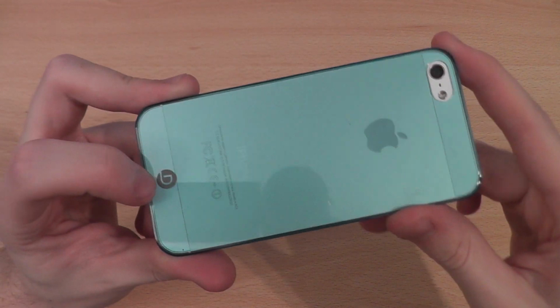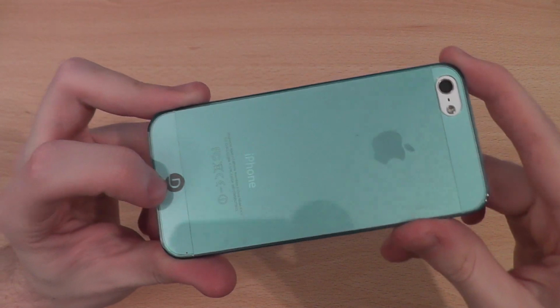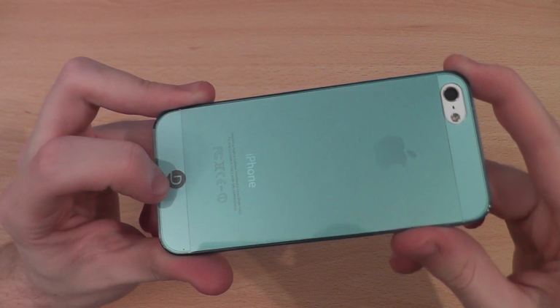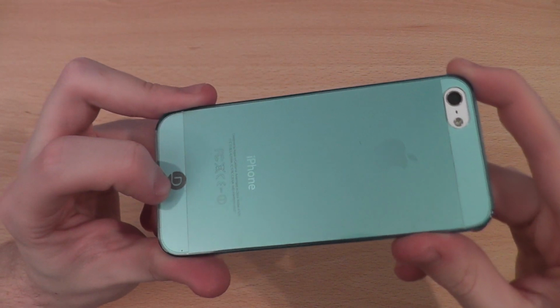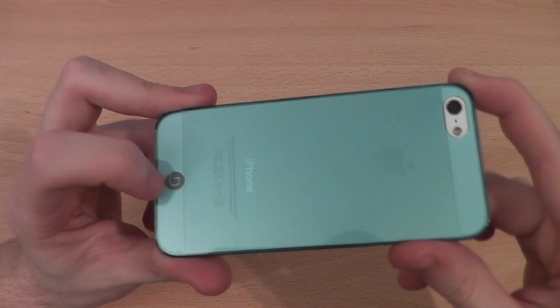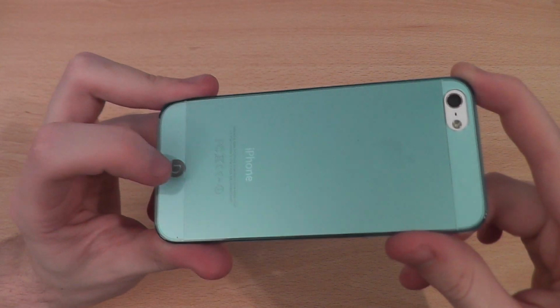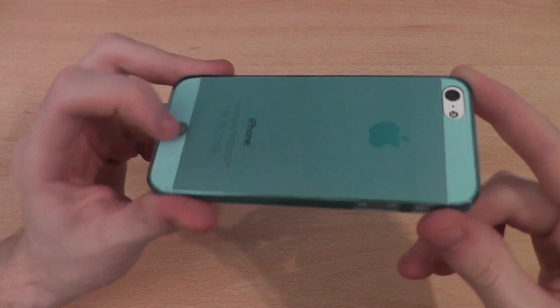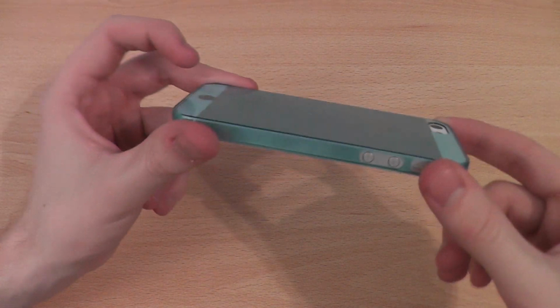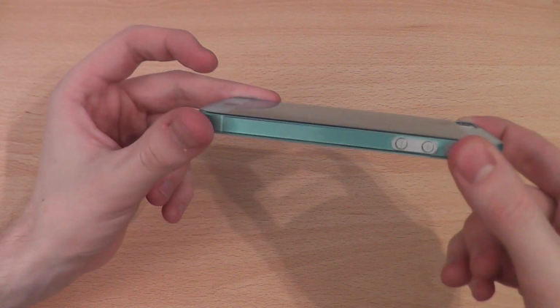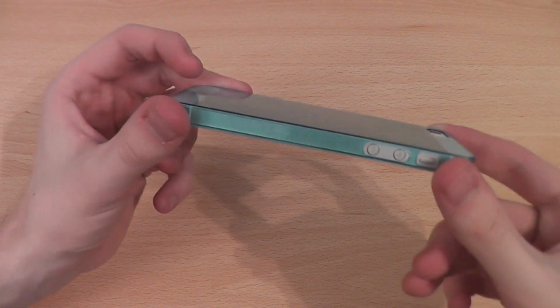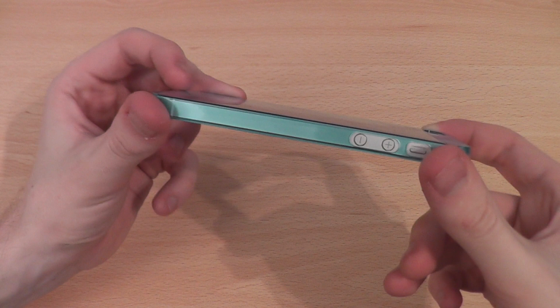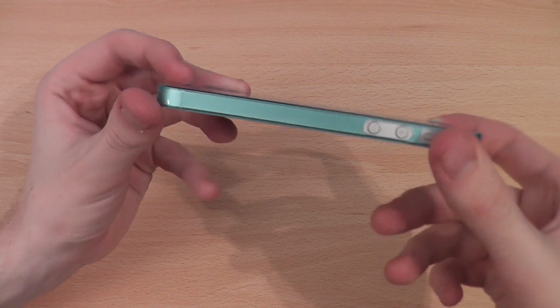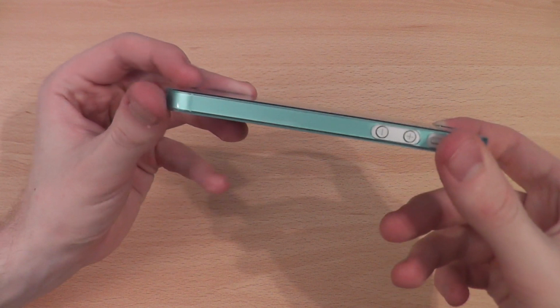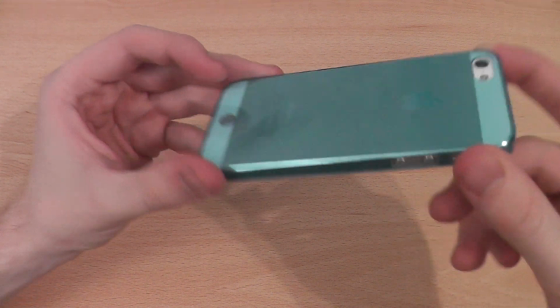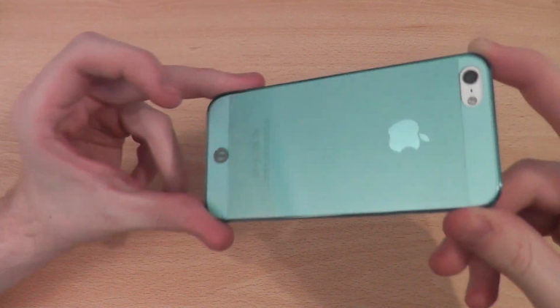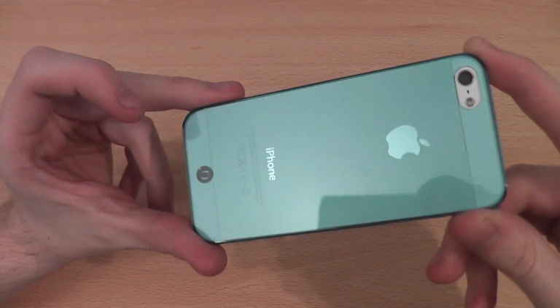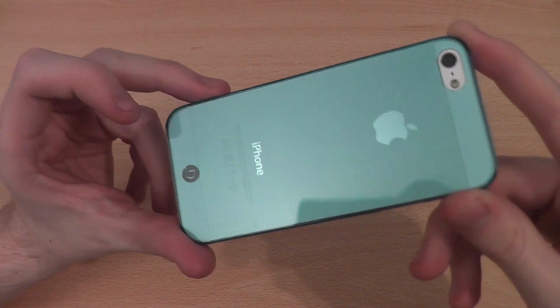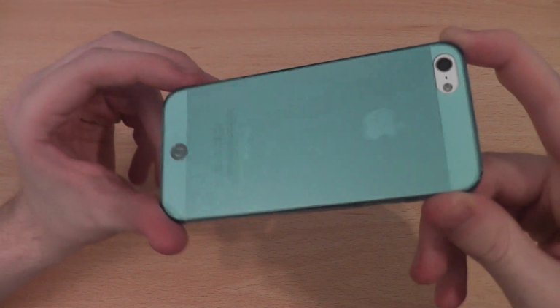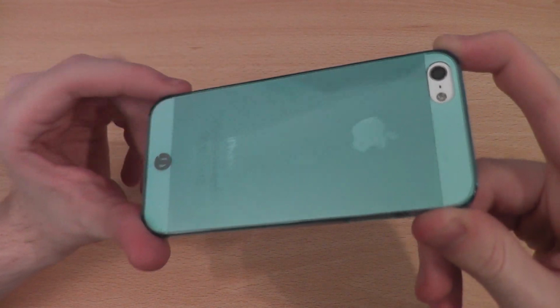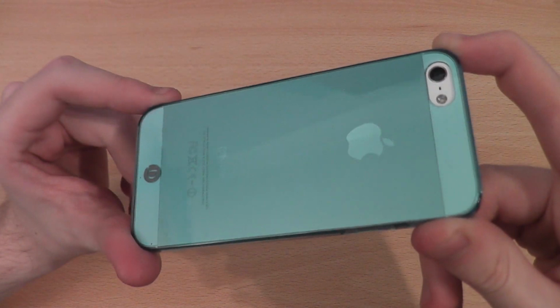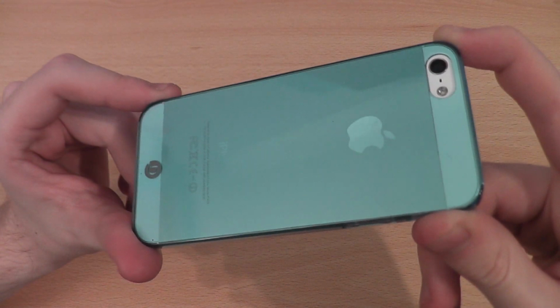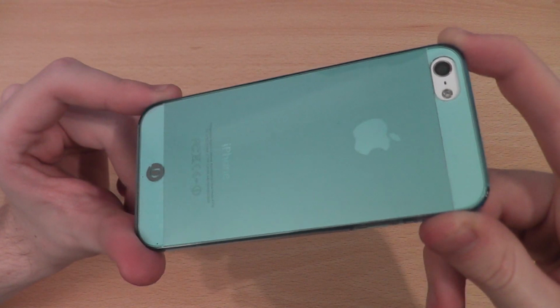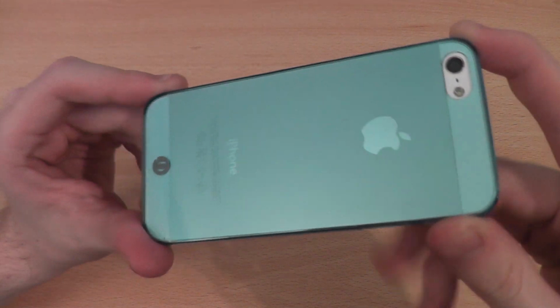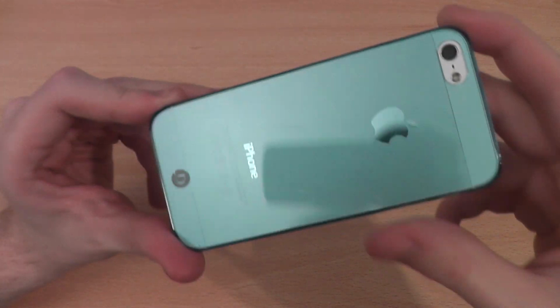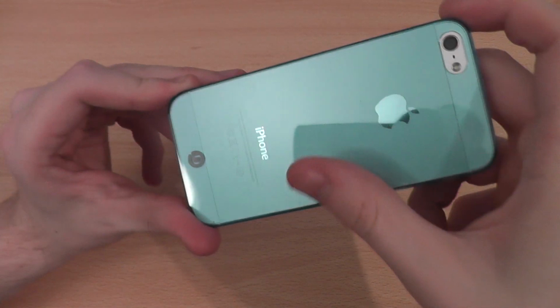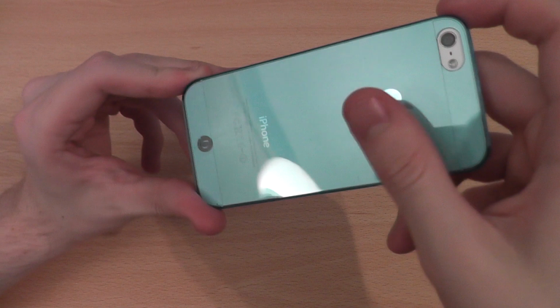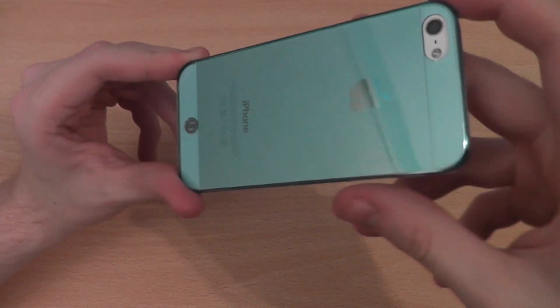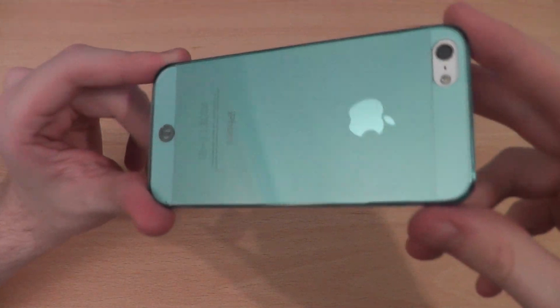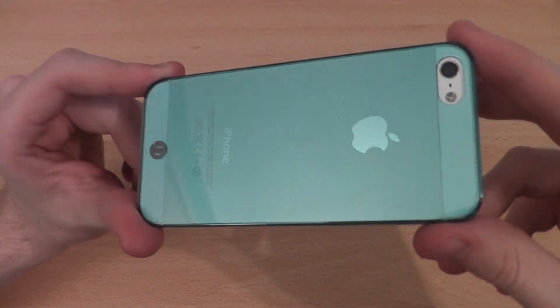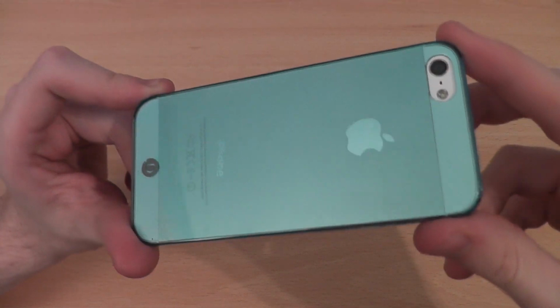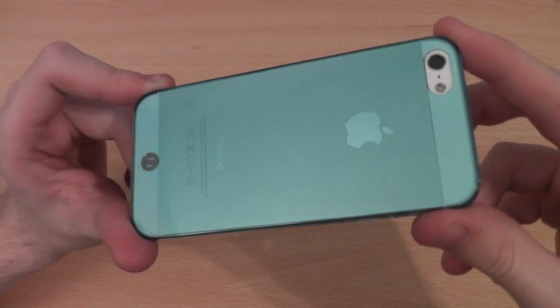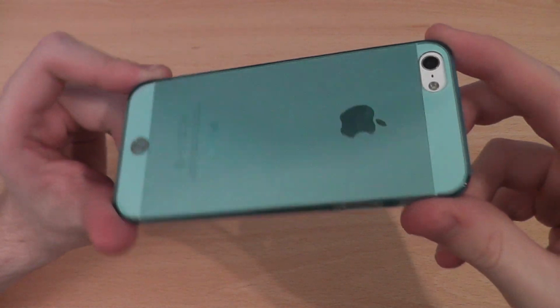The Desmay branding on the case is really discreet, something that I like a lot. So if you're interested in protecting your iPhone 5 while still being able to see a lot of it at all times, then this might be one for you.